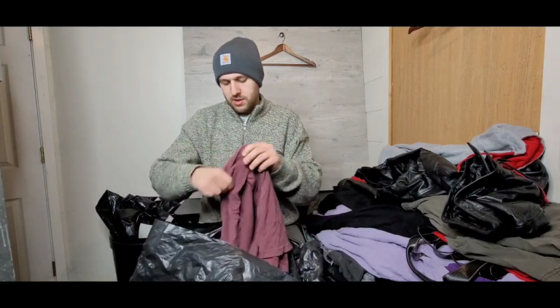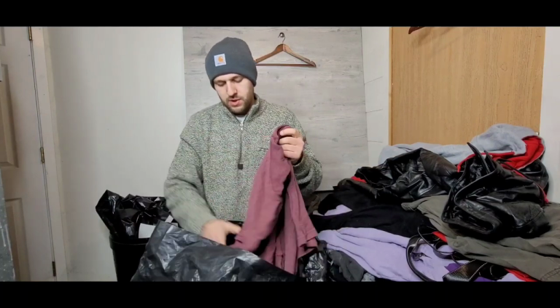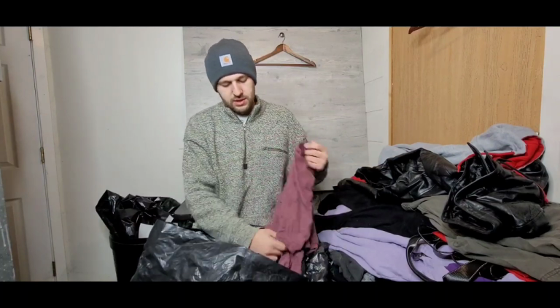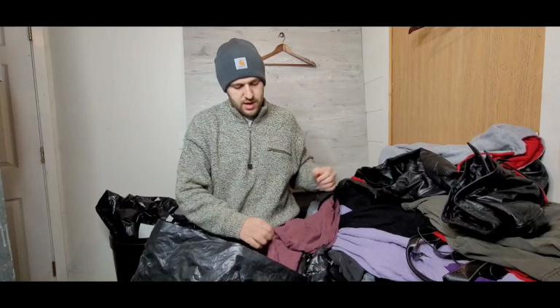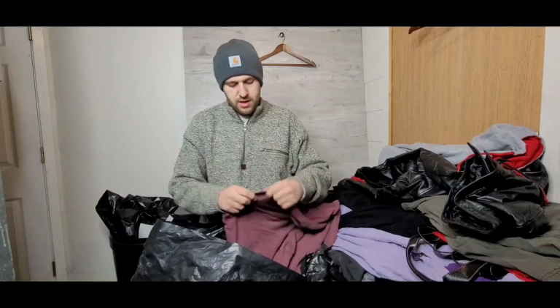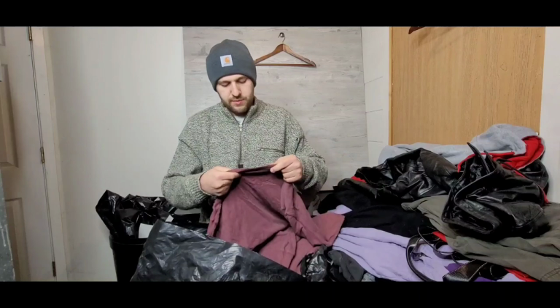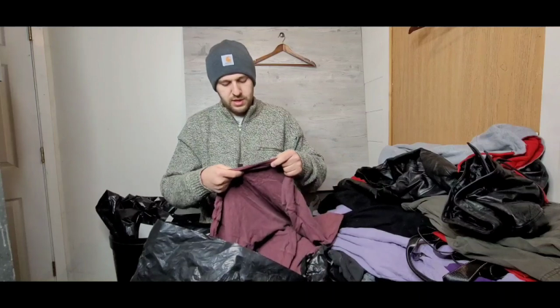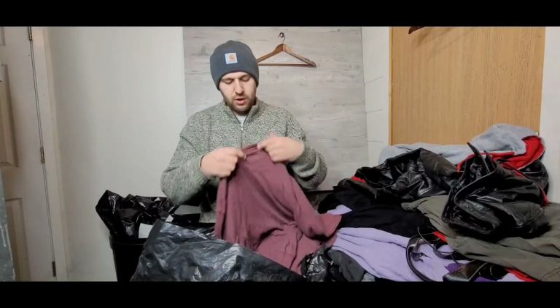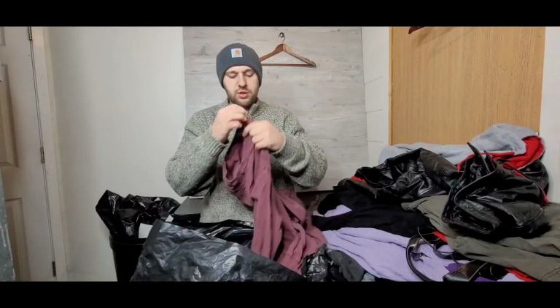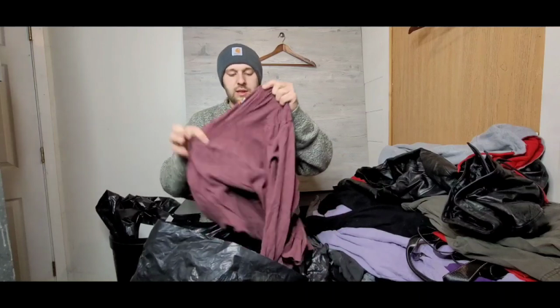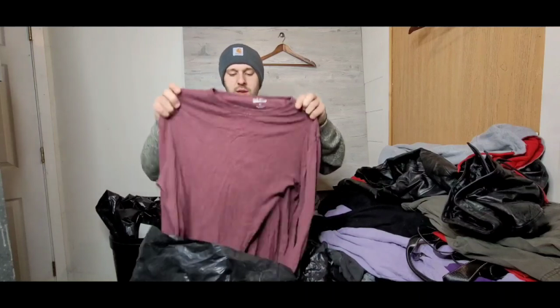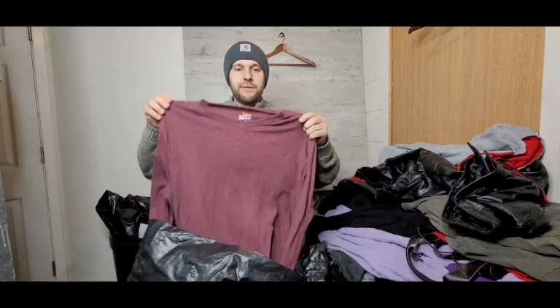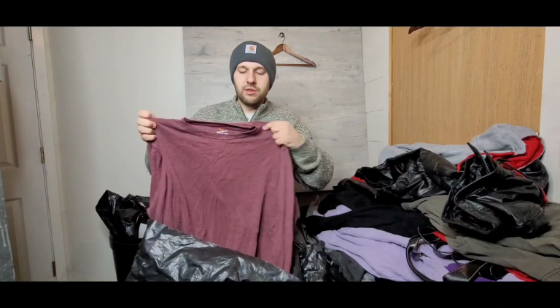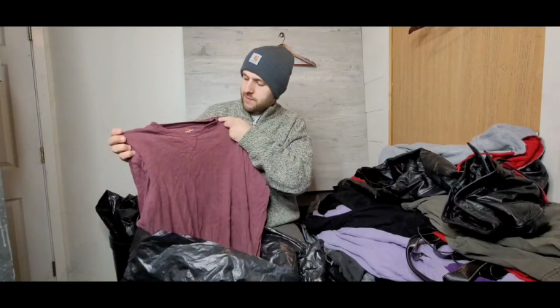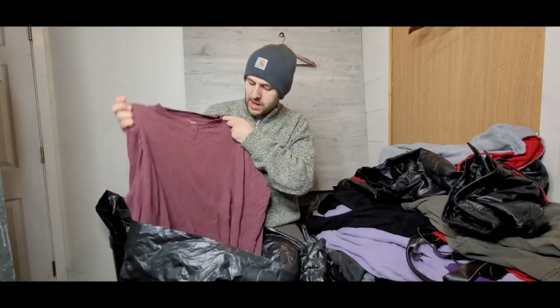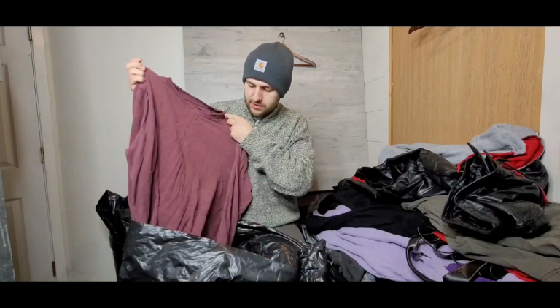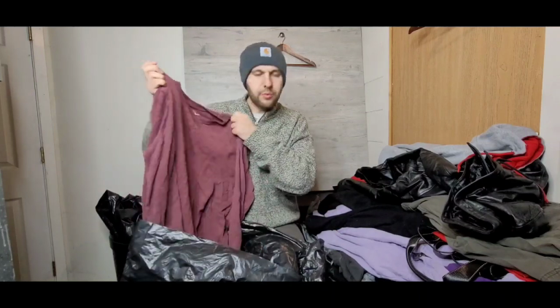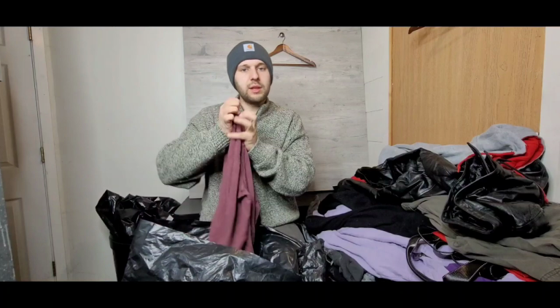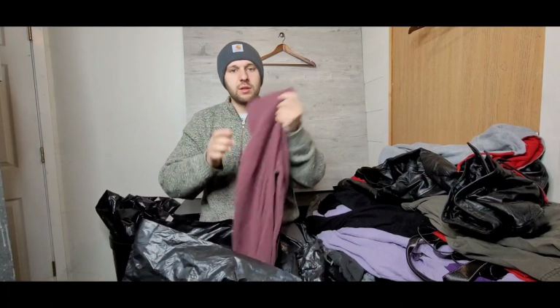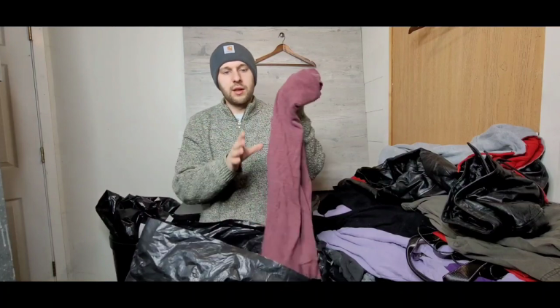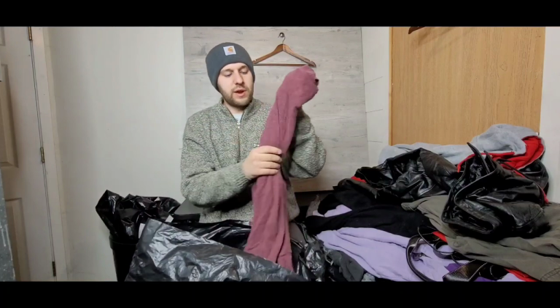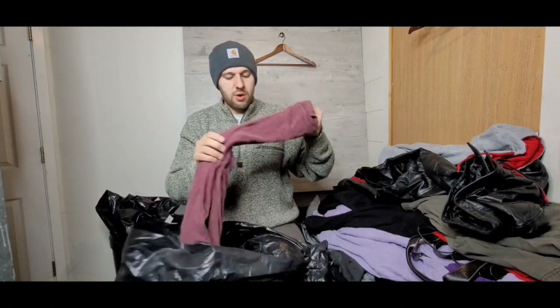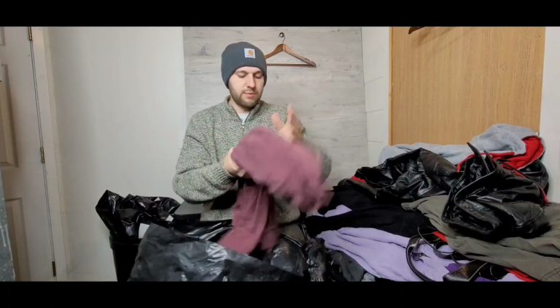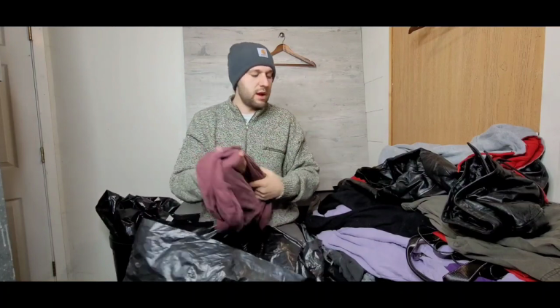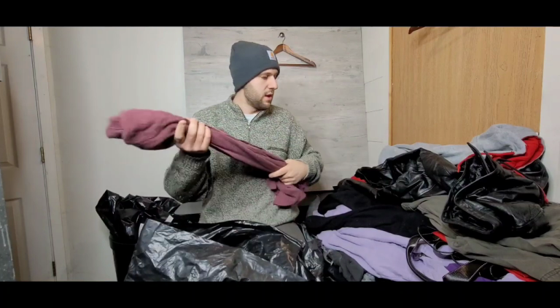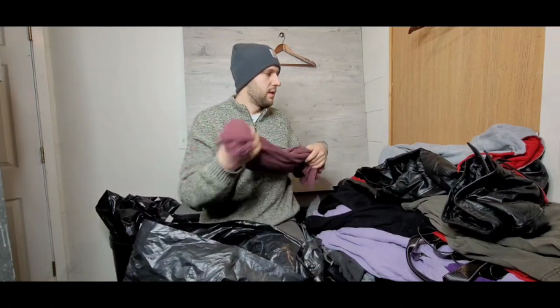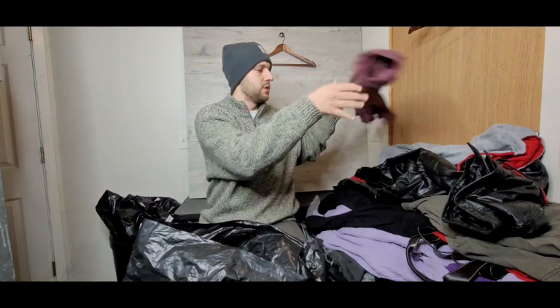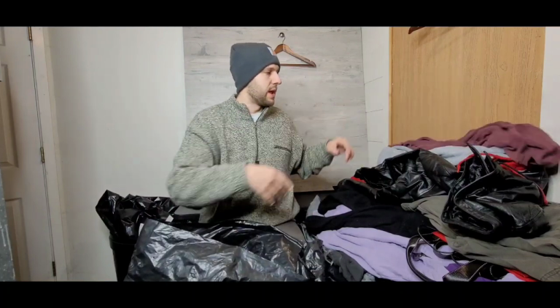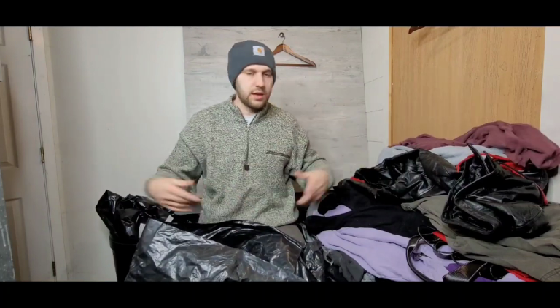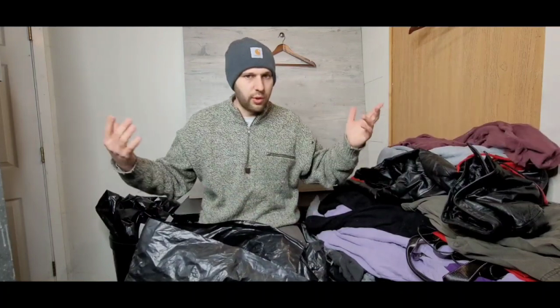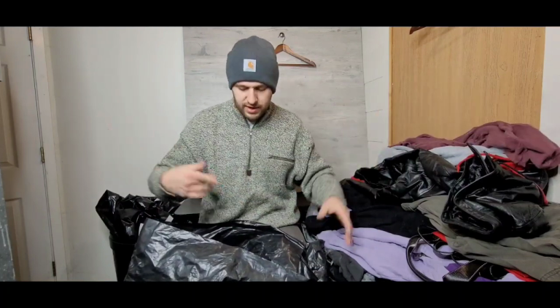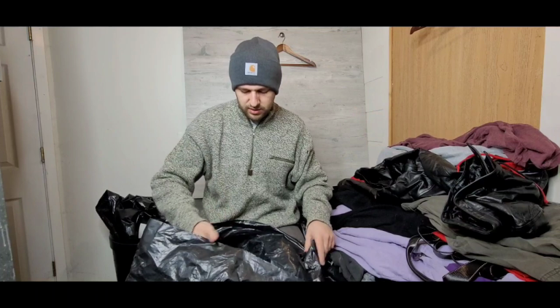This is a nice Field & Stream thermal knit sweater, almost a mid-layer style. Super nice, again $12–$15.